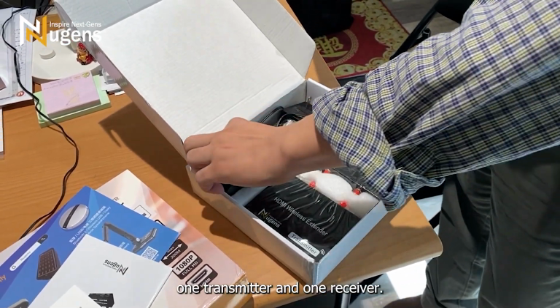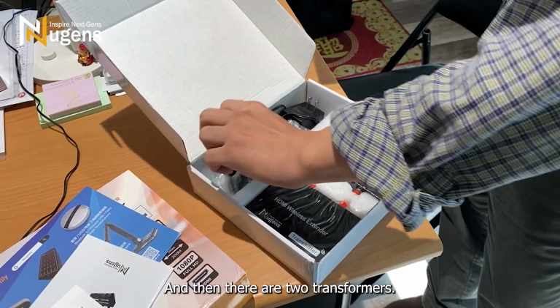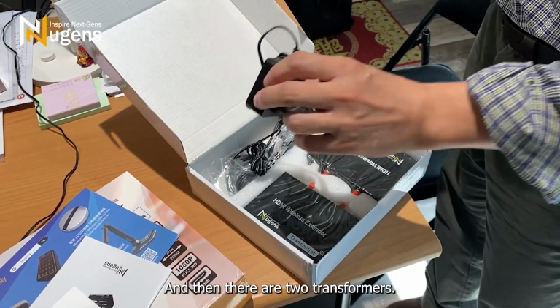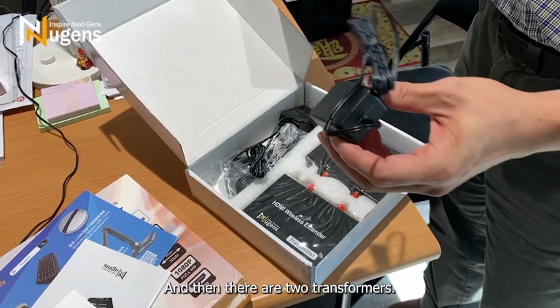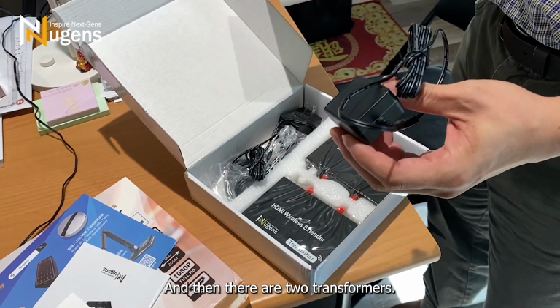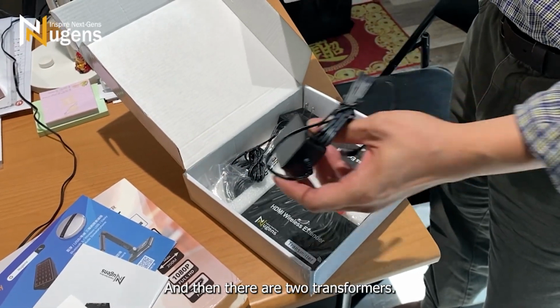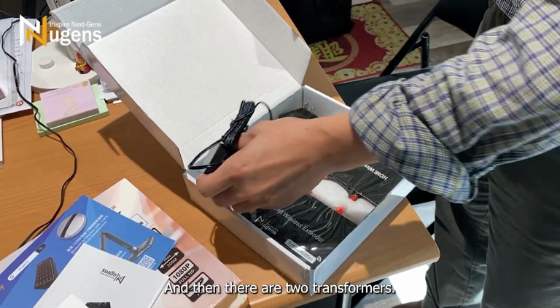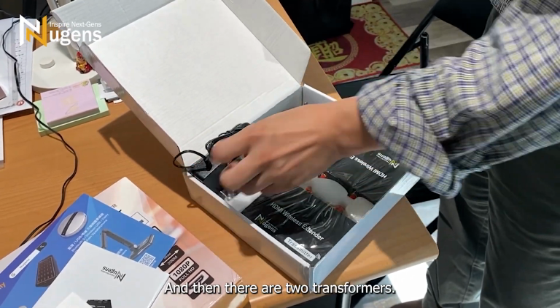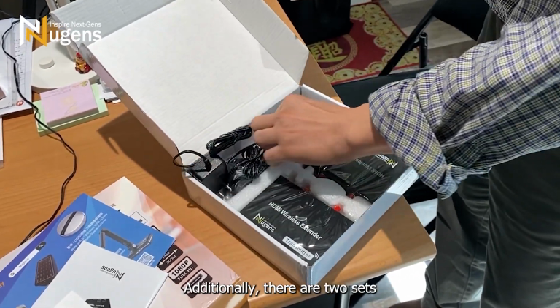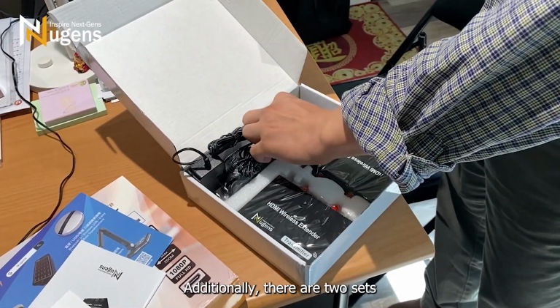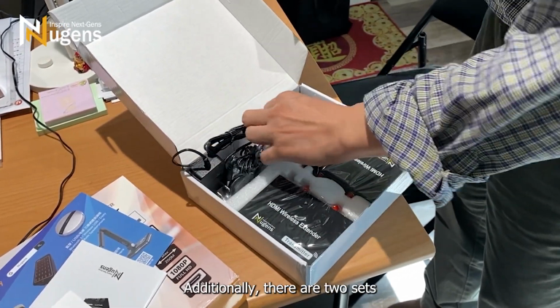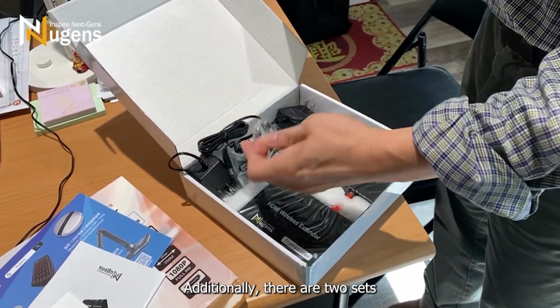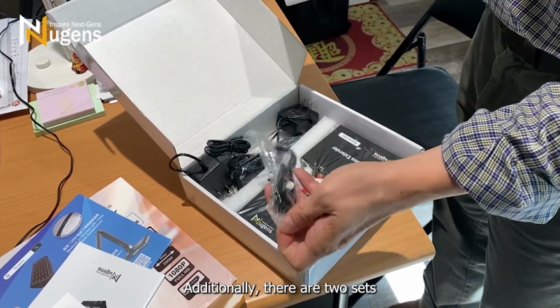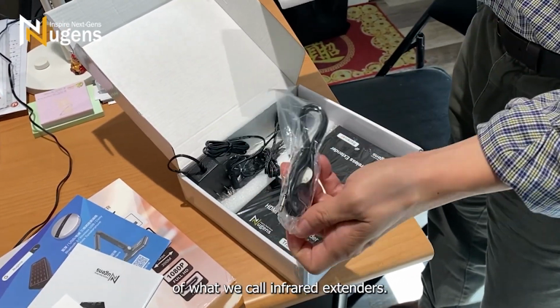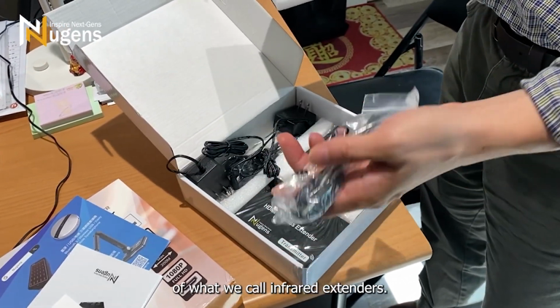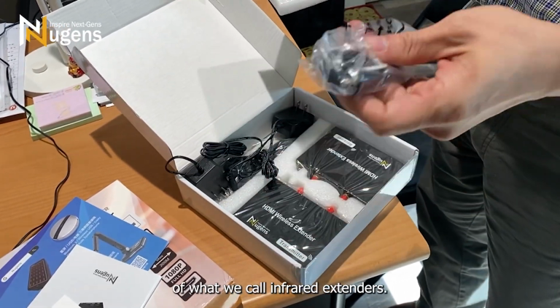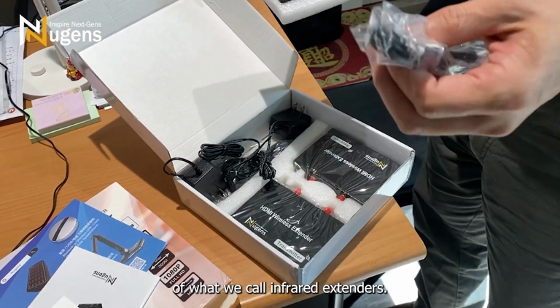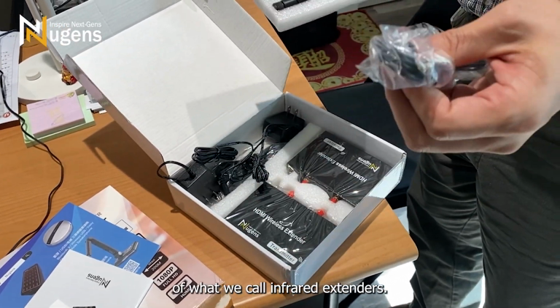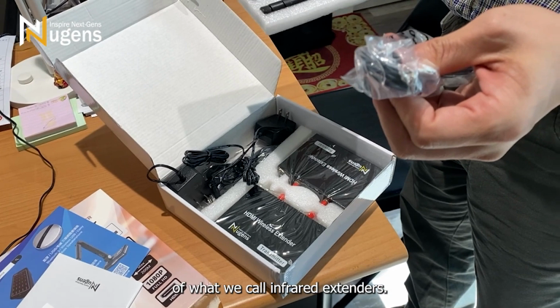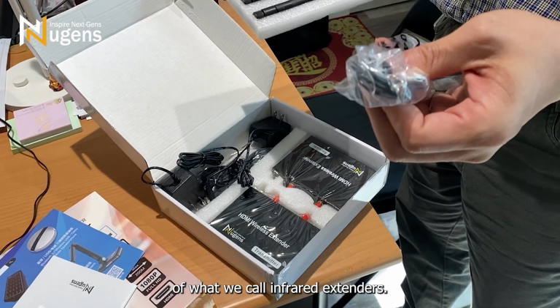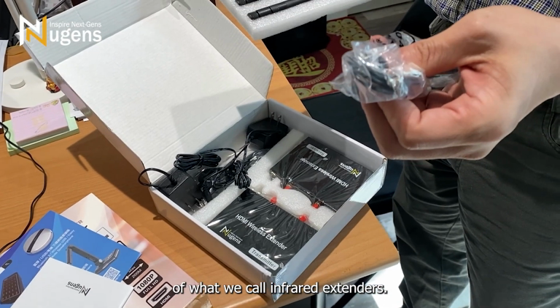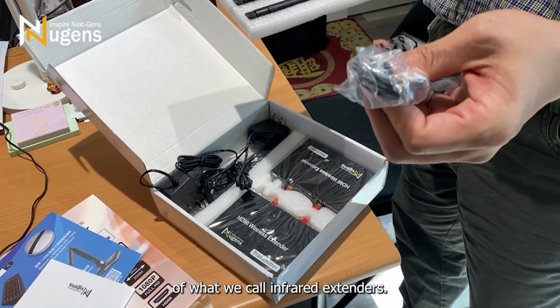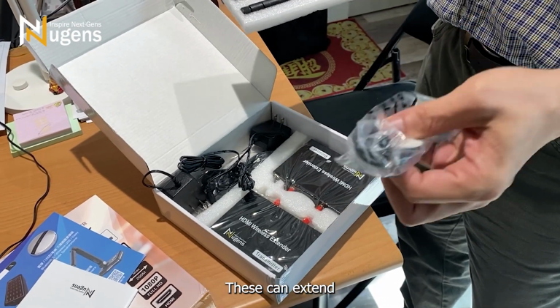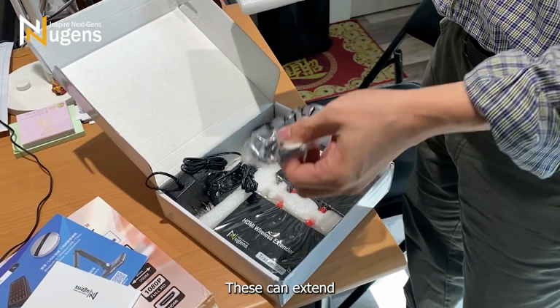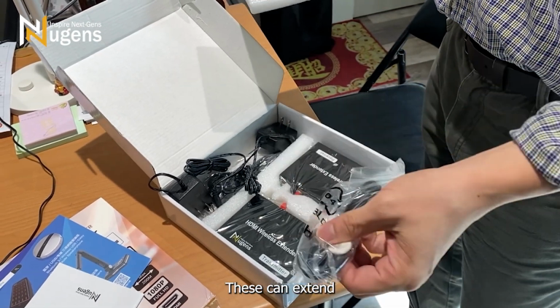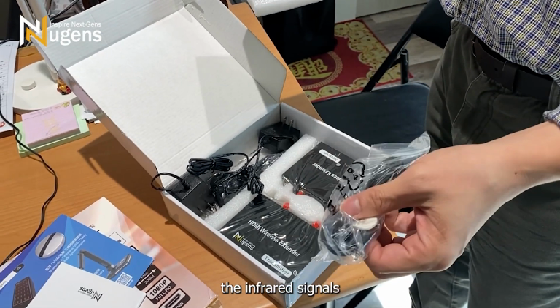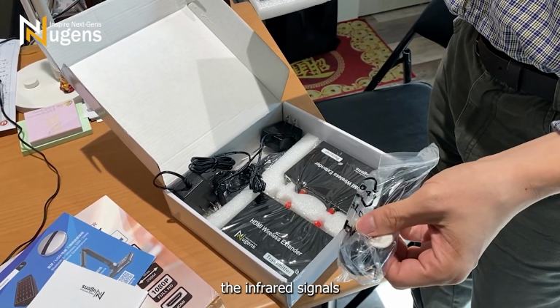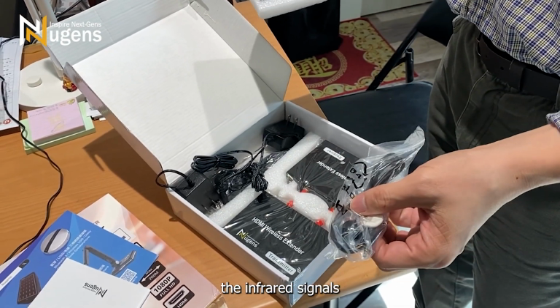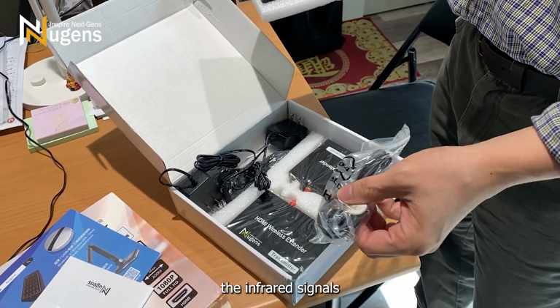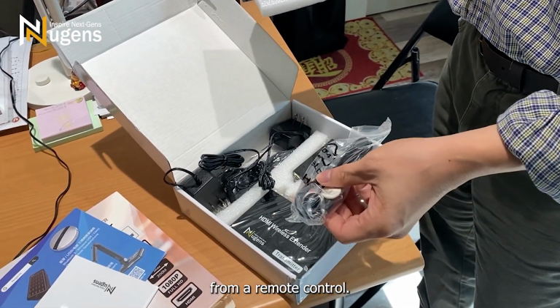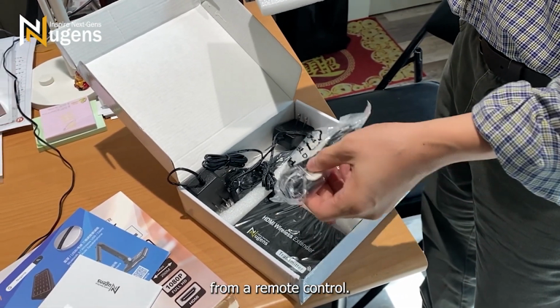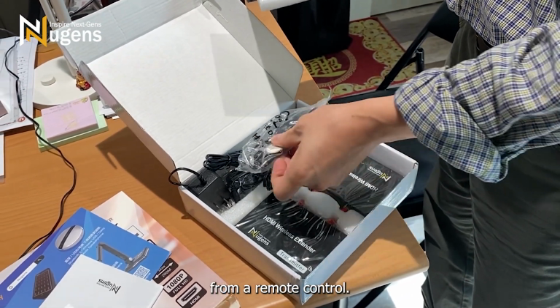There are also two transformers. Additionally, there are two sets of infrared extenders, which can extend the infrared signals from a remote control.